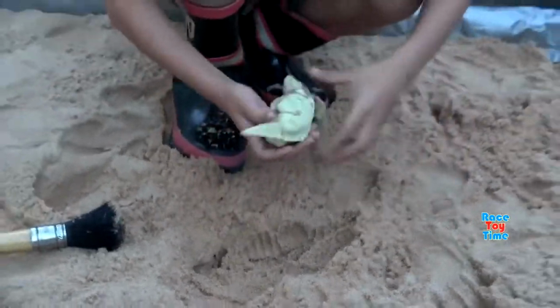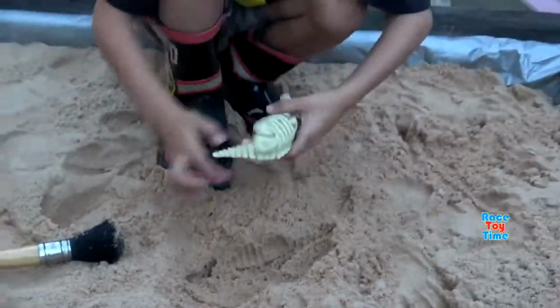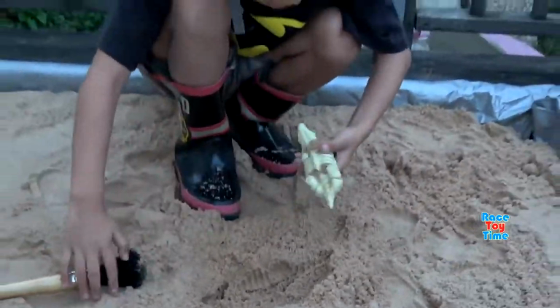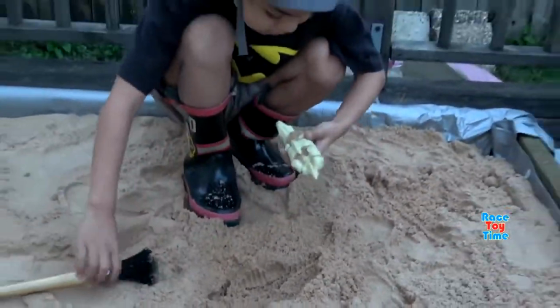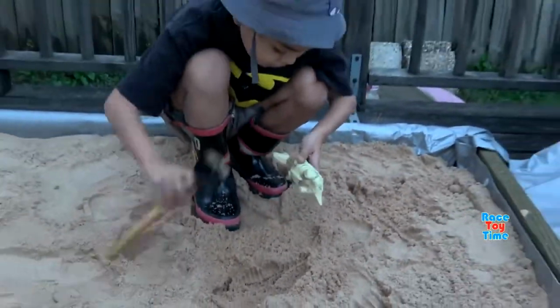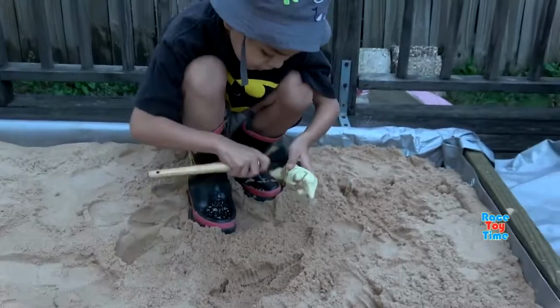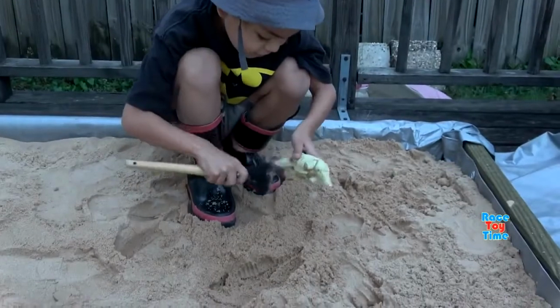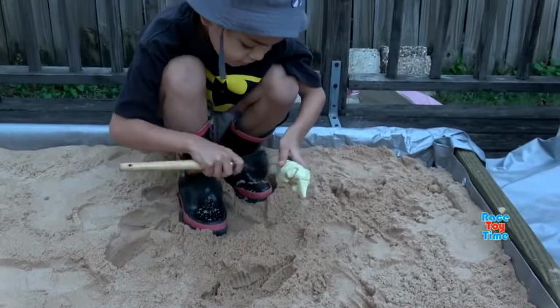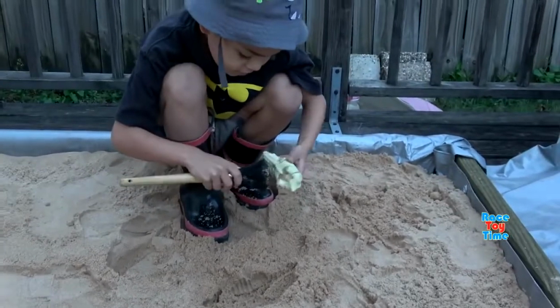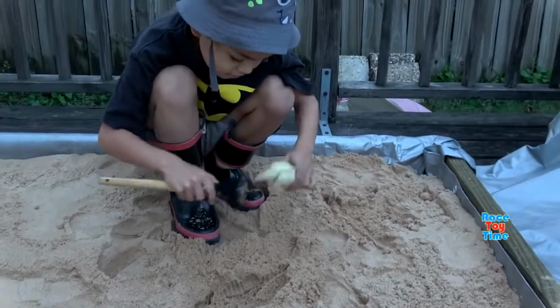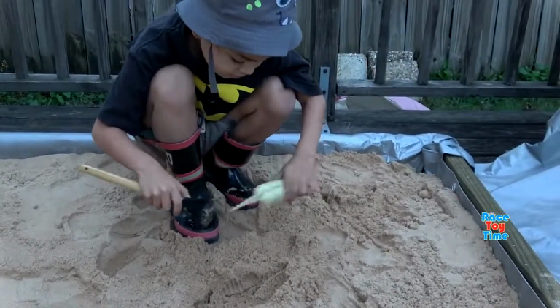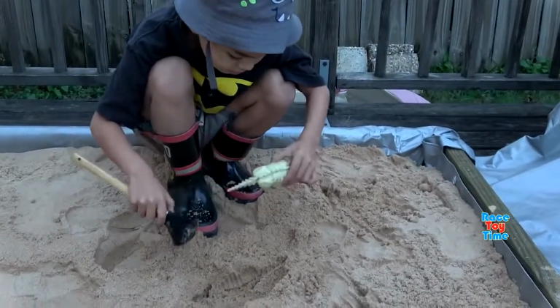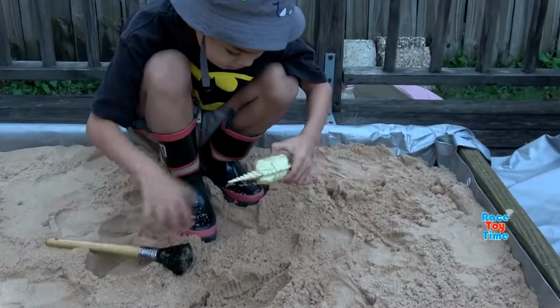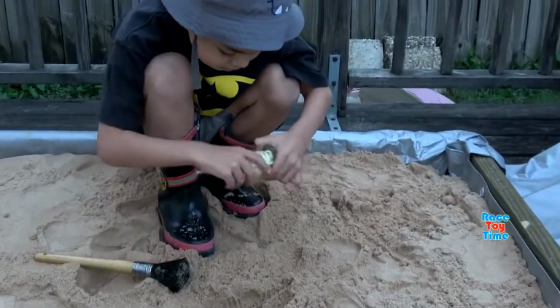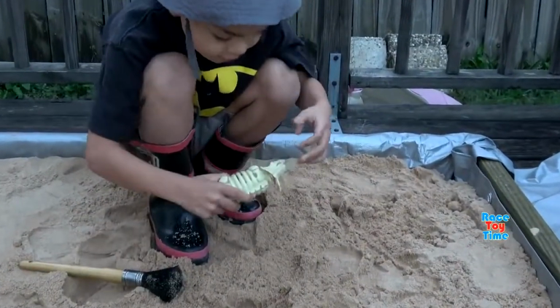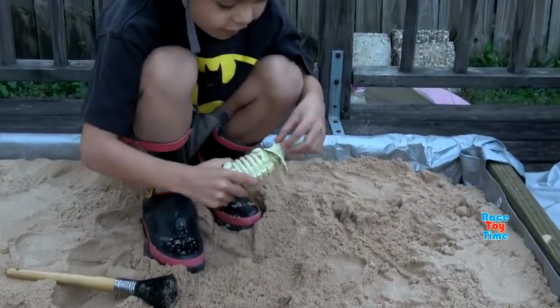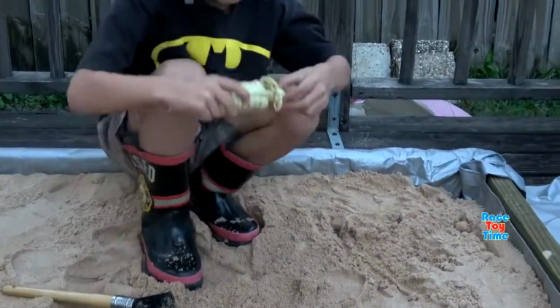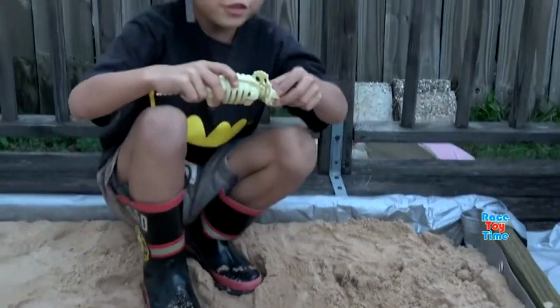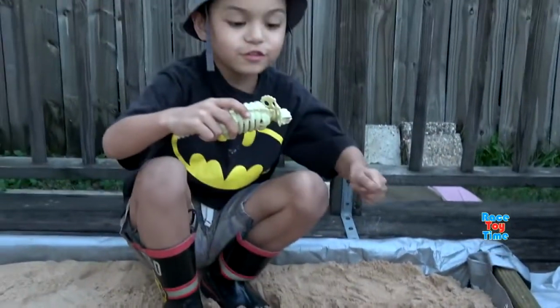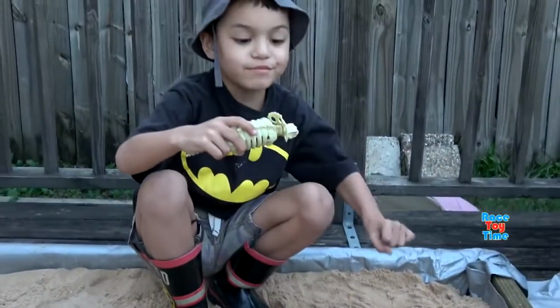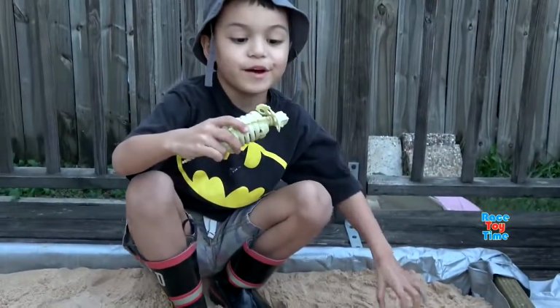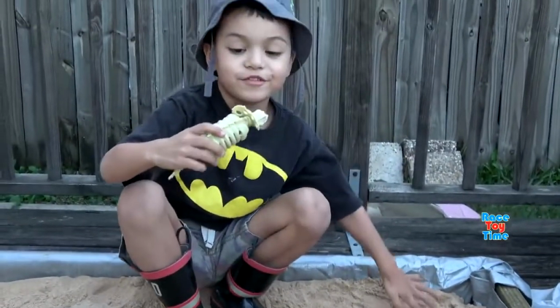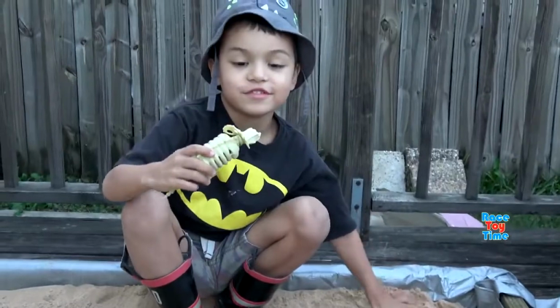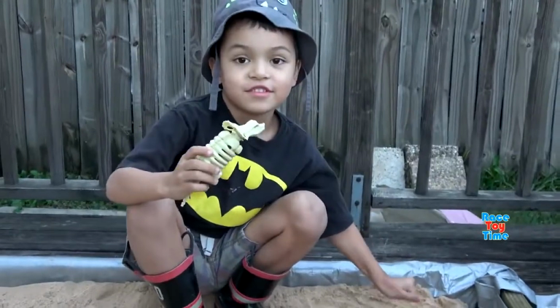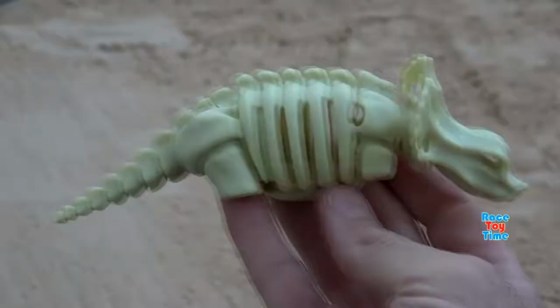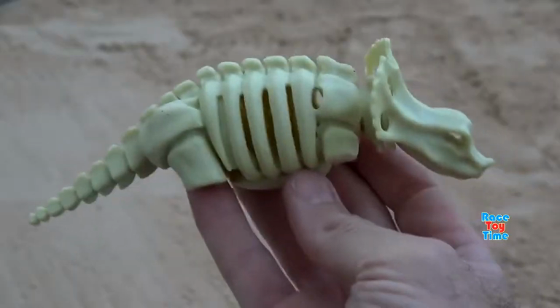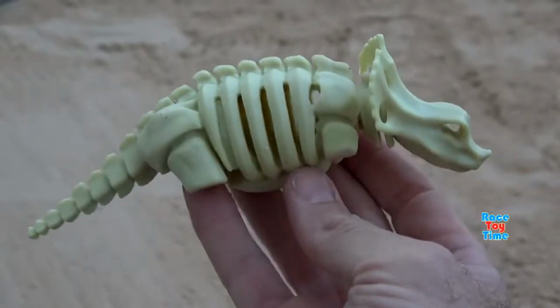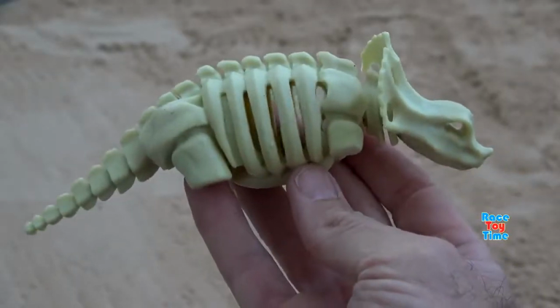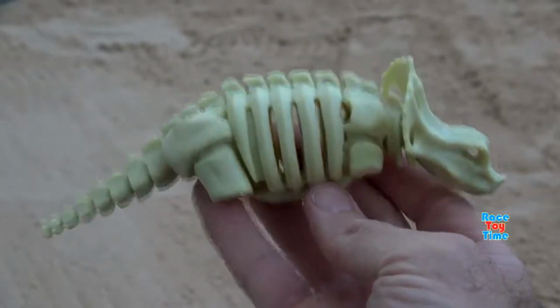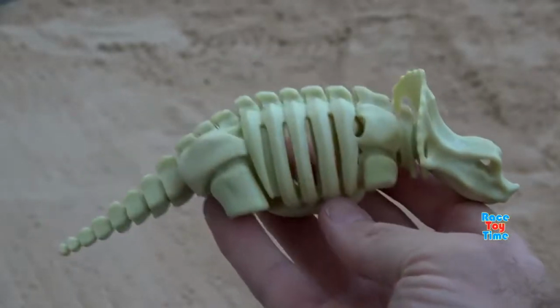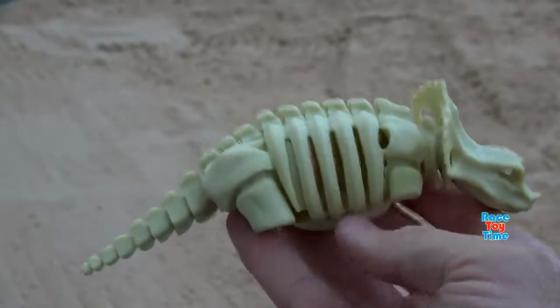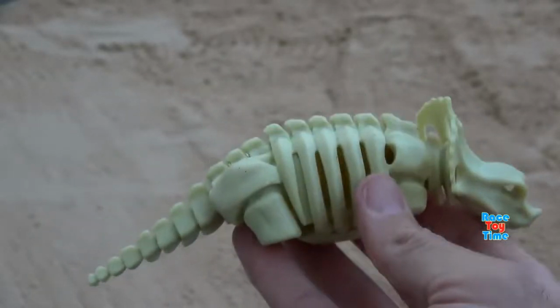Dusted some more sand. We got a triceratops girl. We got Styracosaurus.